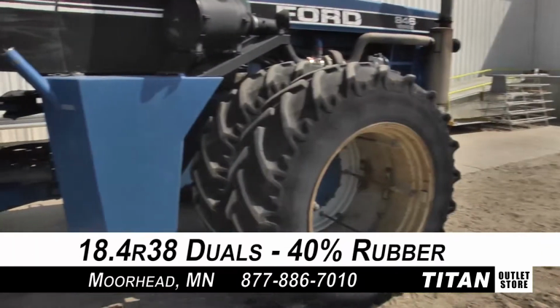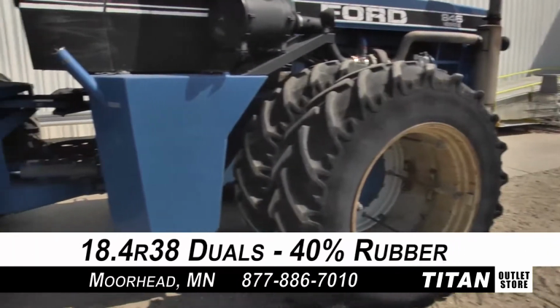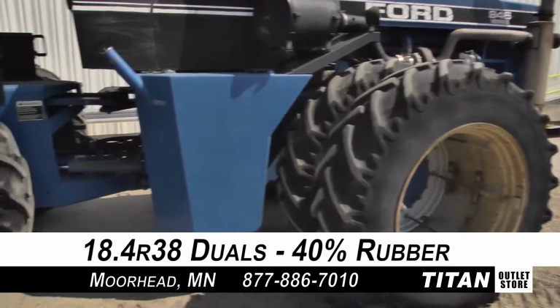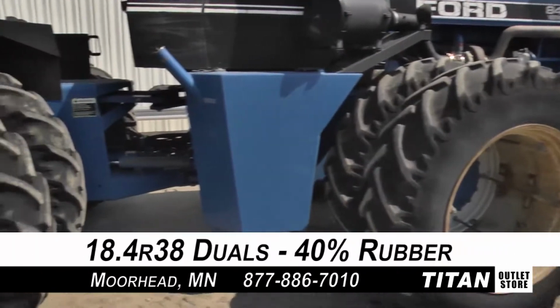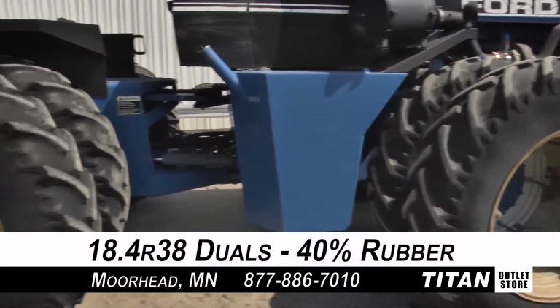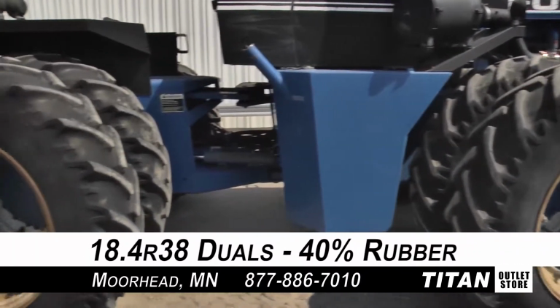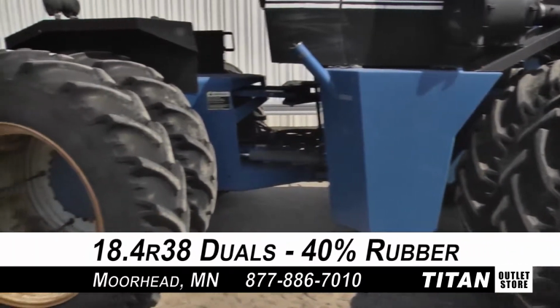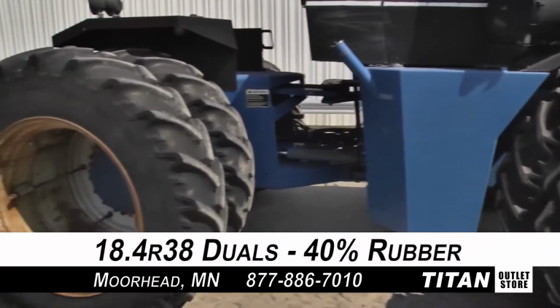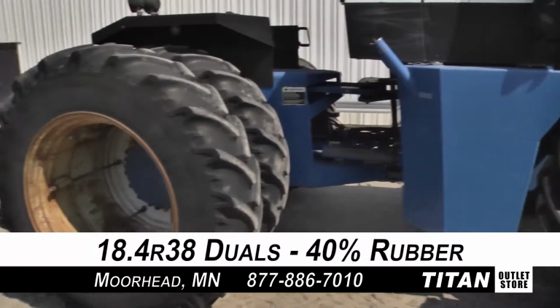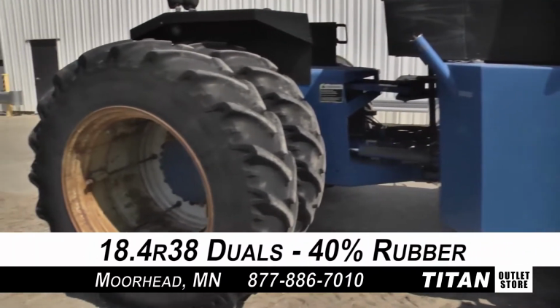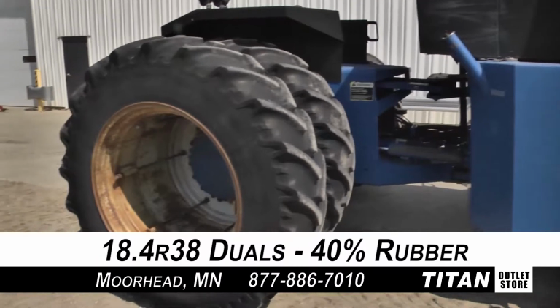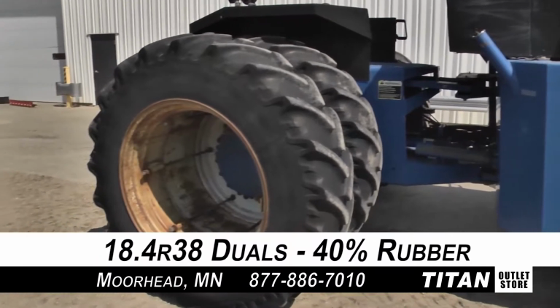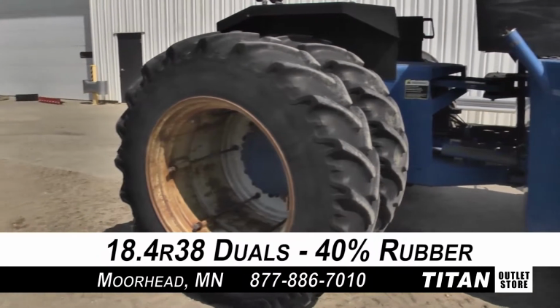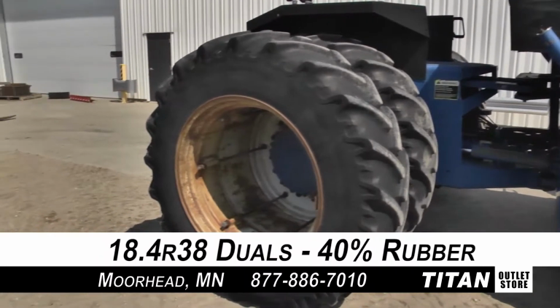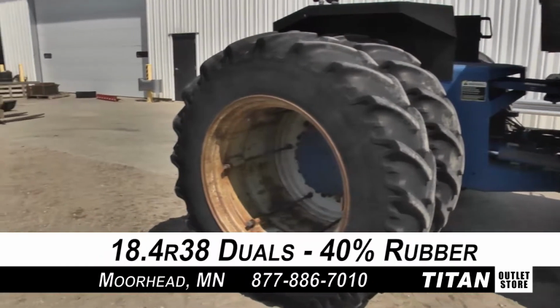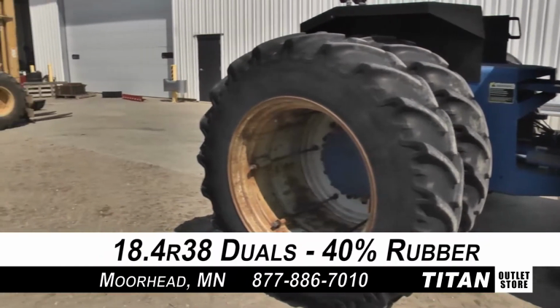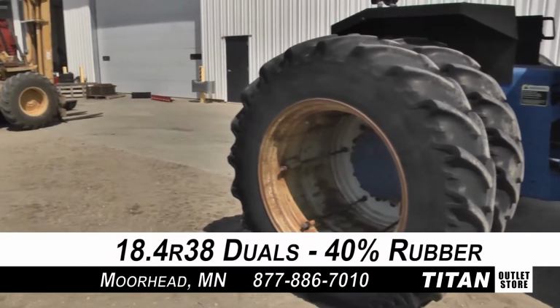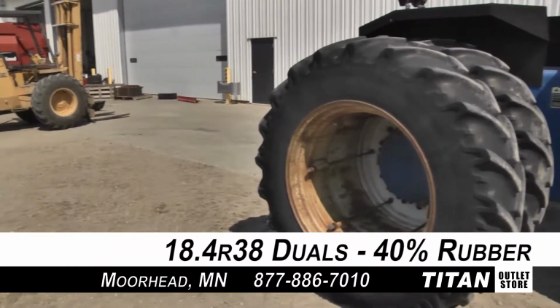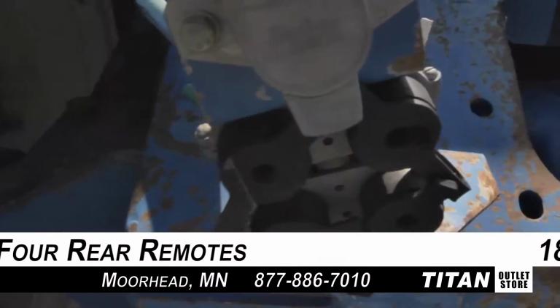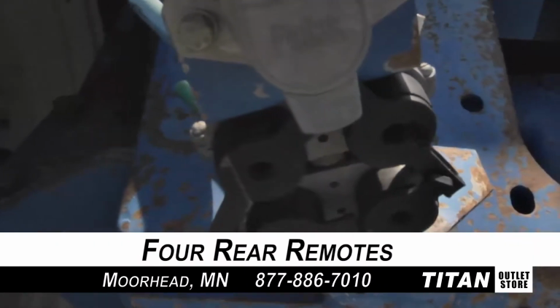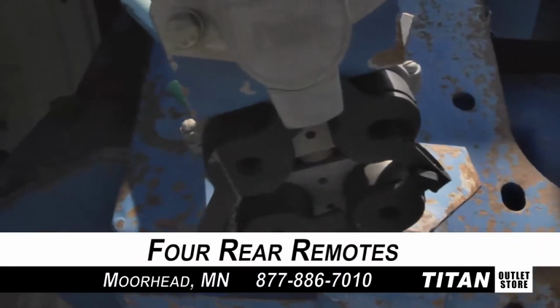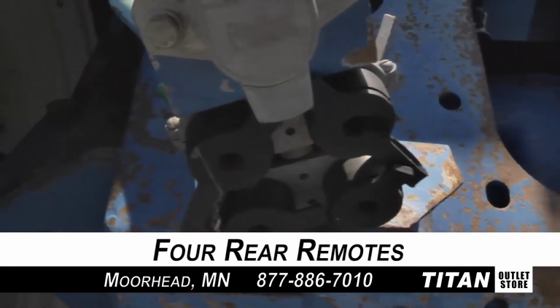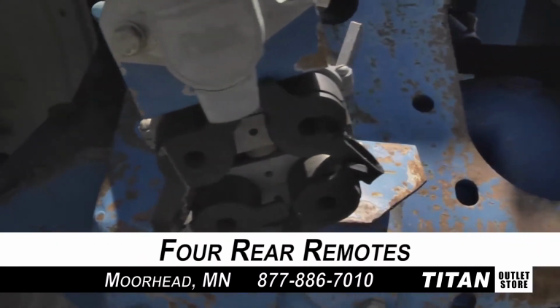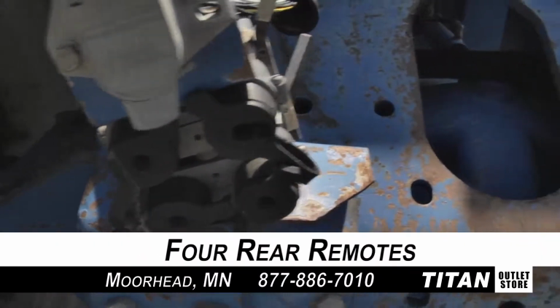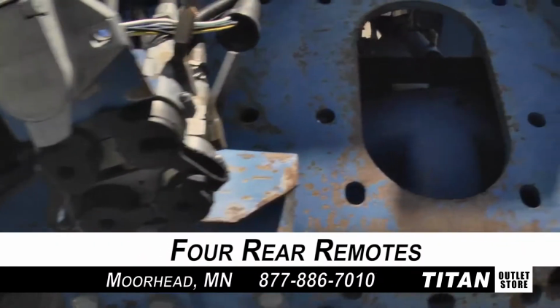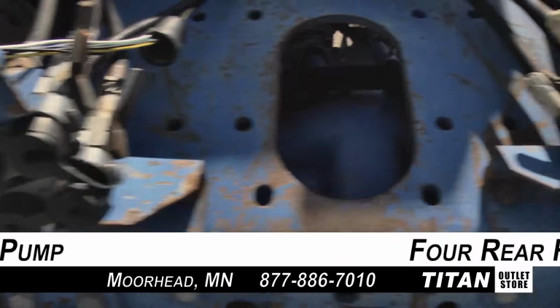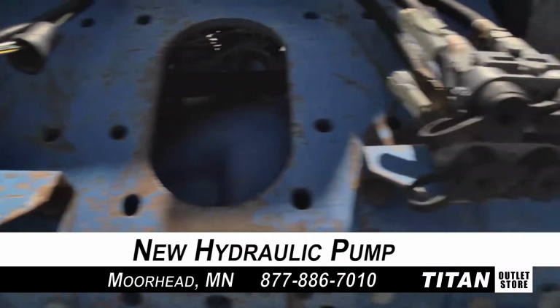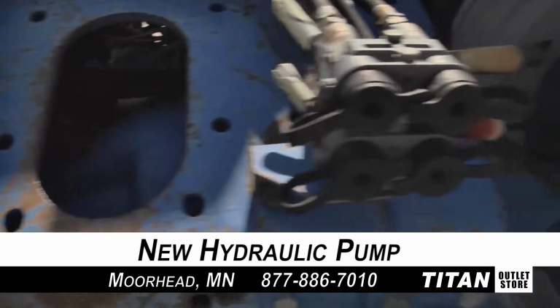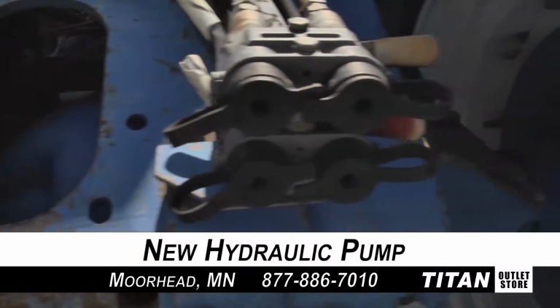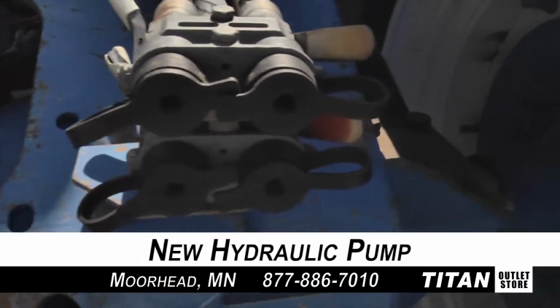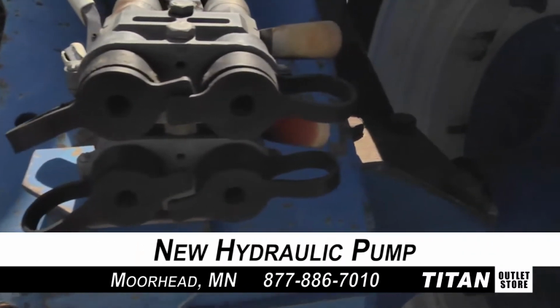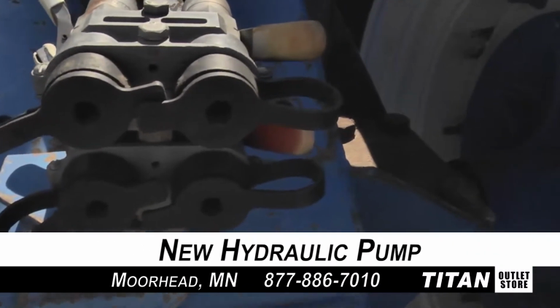The front and rear duals on this 846 are 18.4 R38s with 40% rubber each. This Ford 846 is also equipped with 4 rear remotes and a new hydraulic pump.